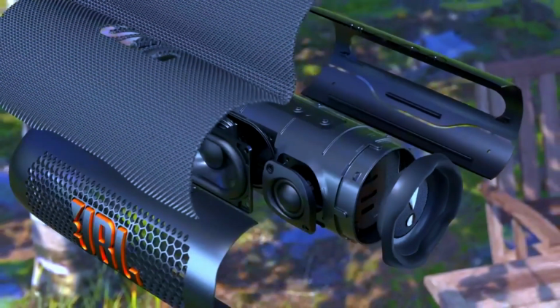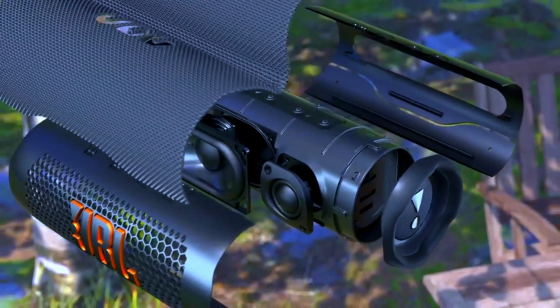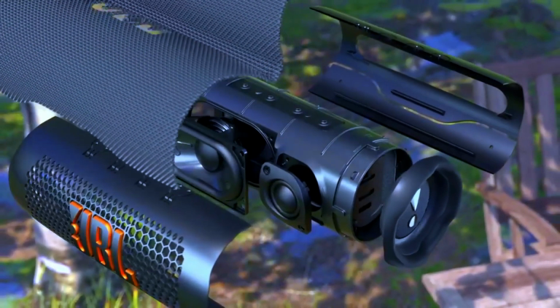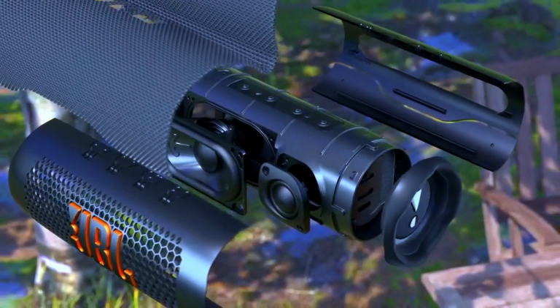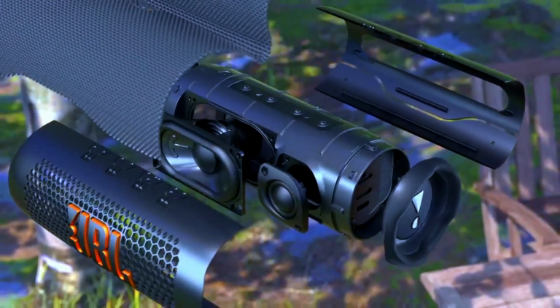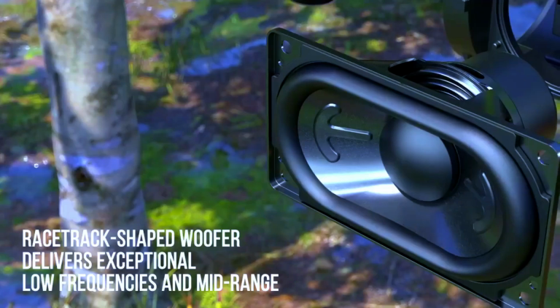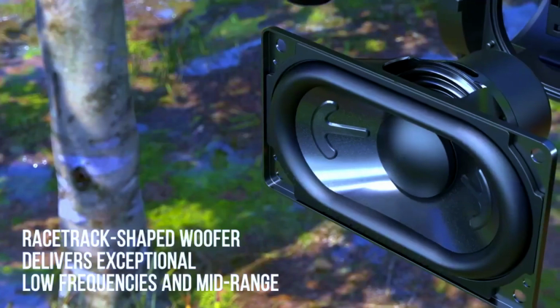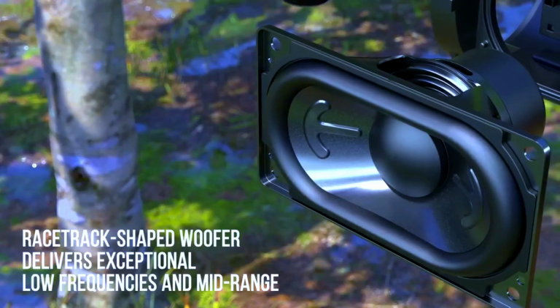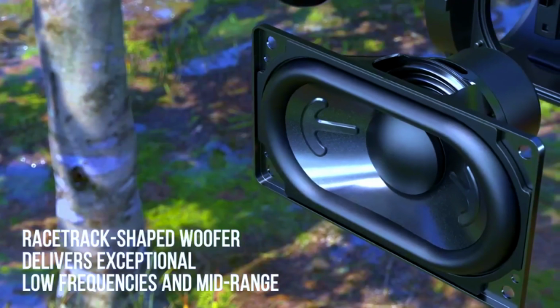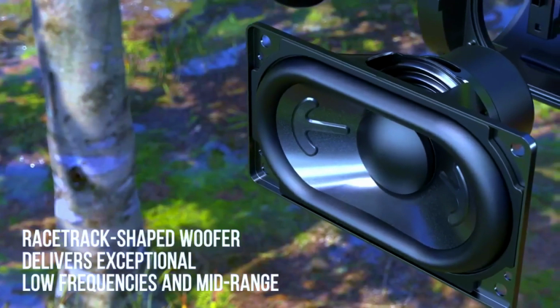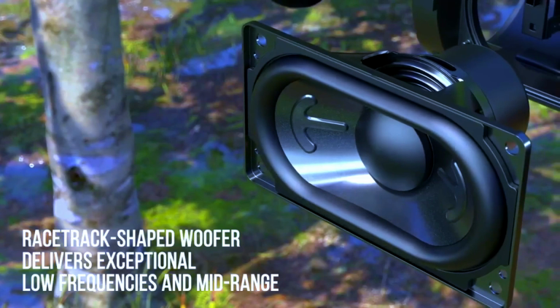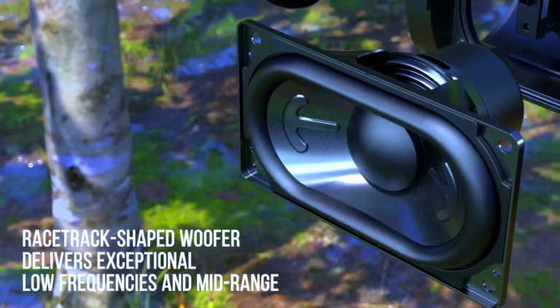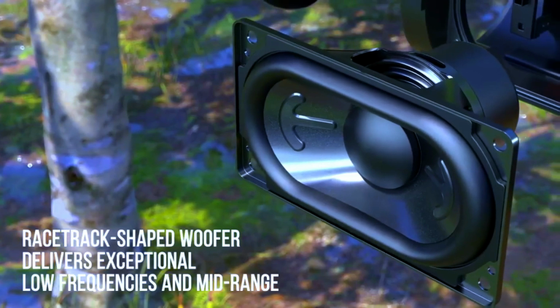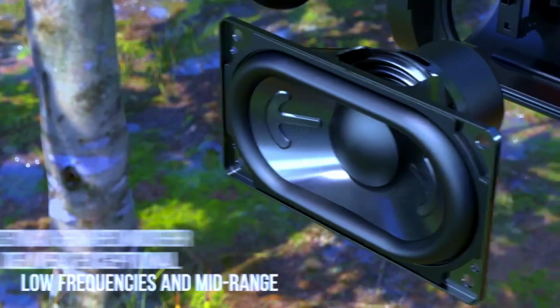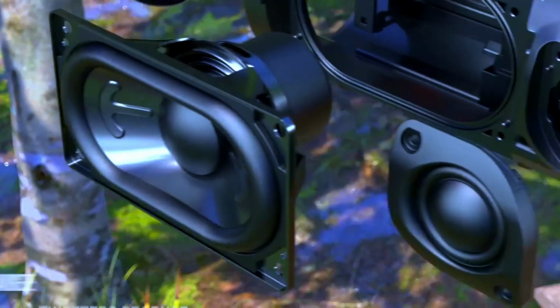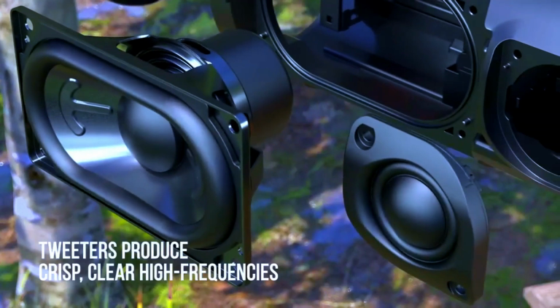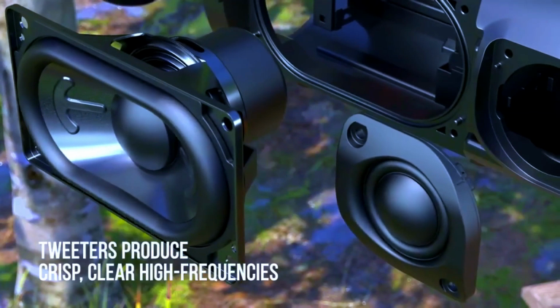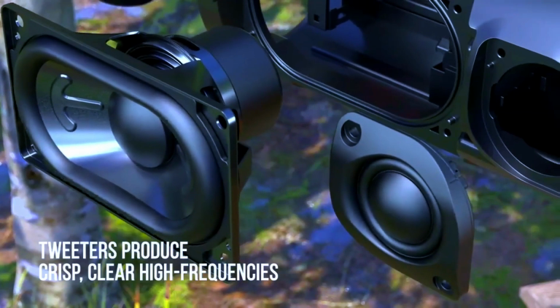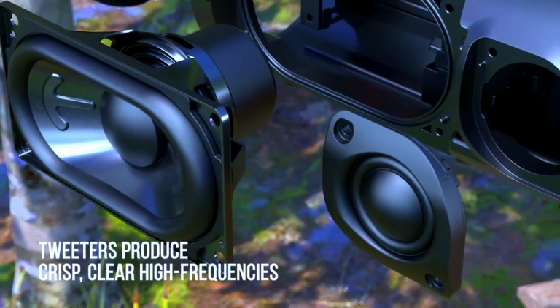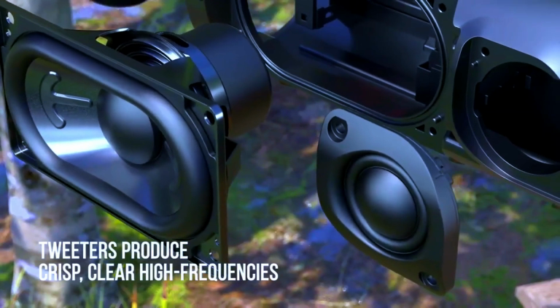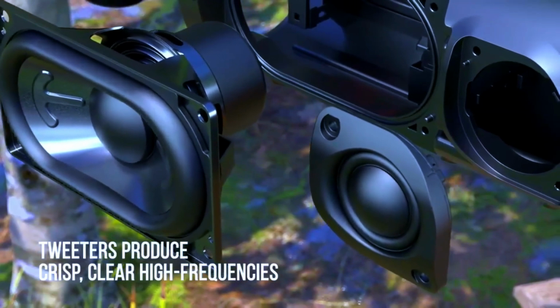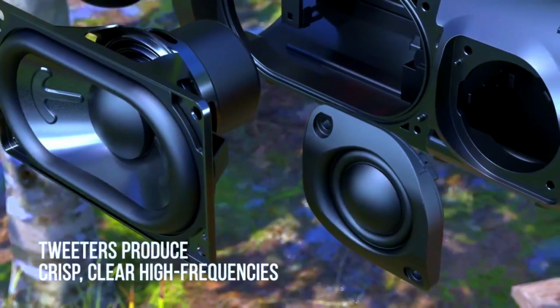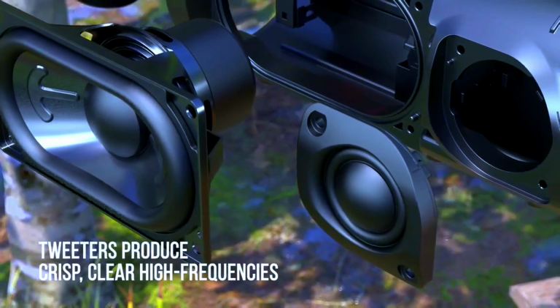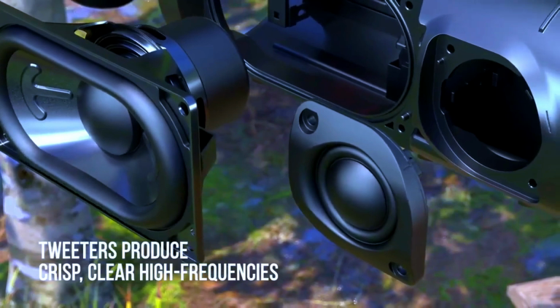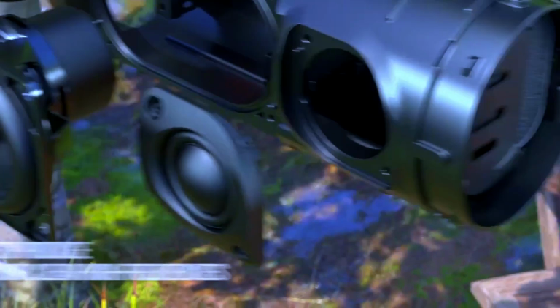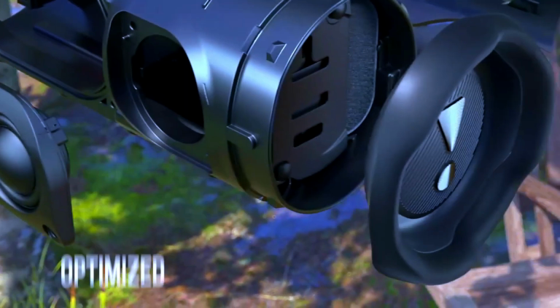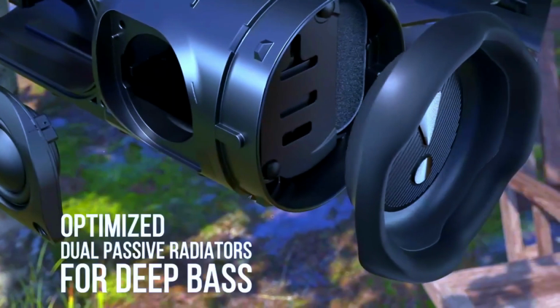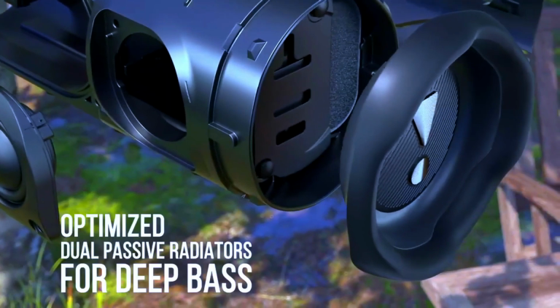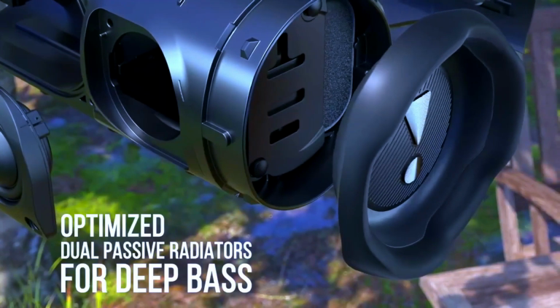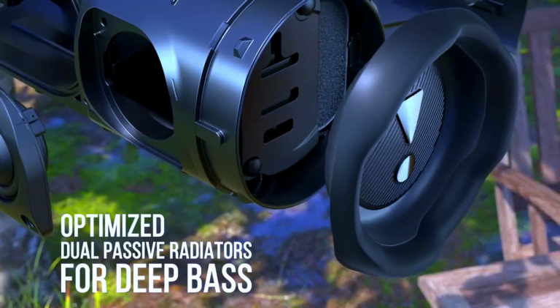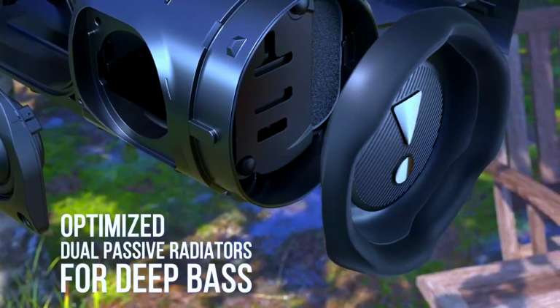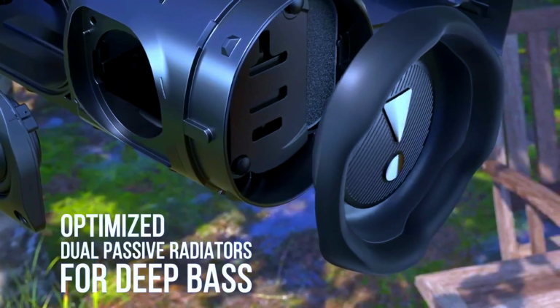Design and Build — Compact, Stylish, and Durable. Let's talk about the design. The JBL Flip 6 strikes the perfect balance between compact and sturdy.